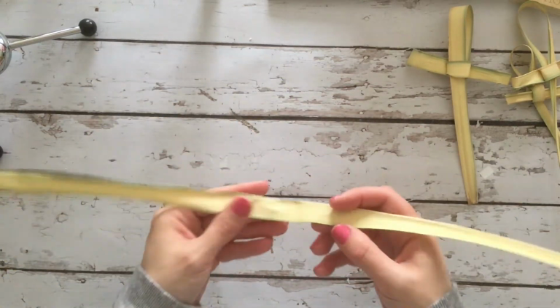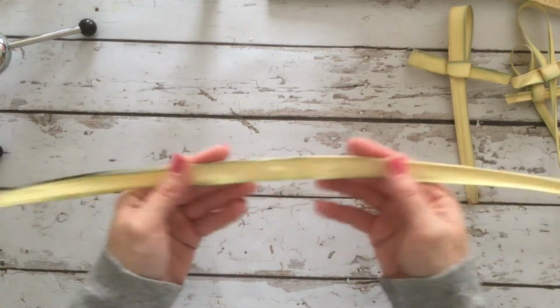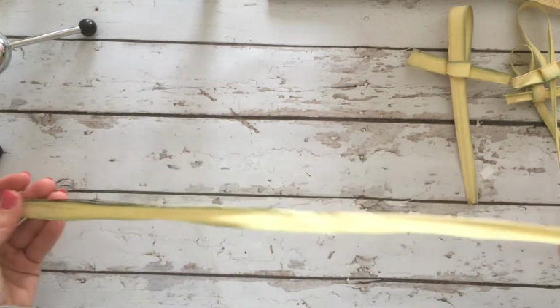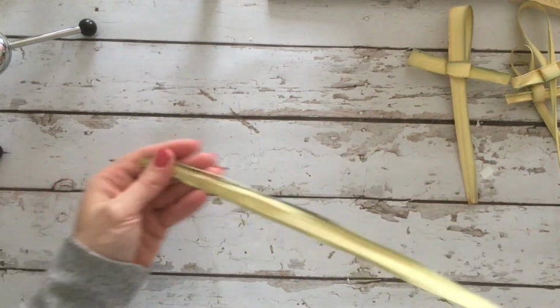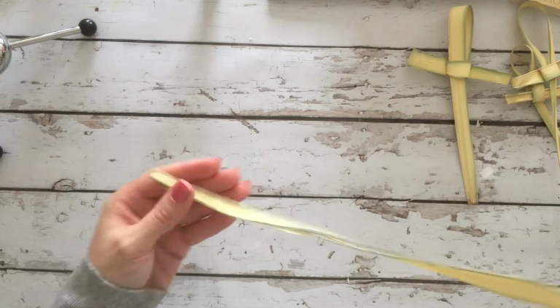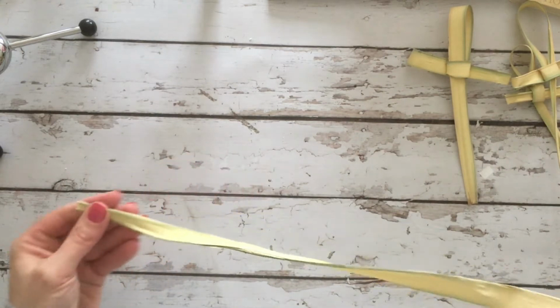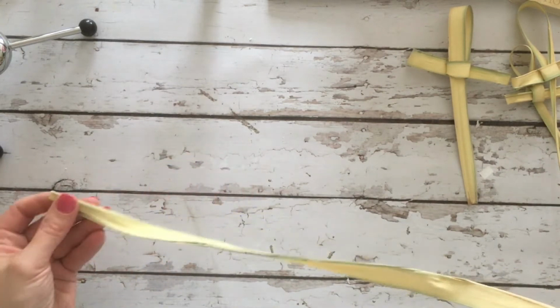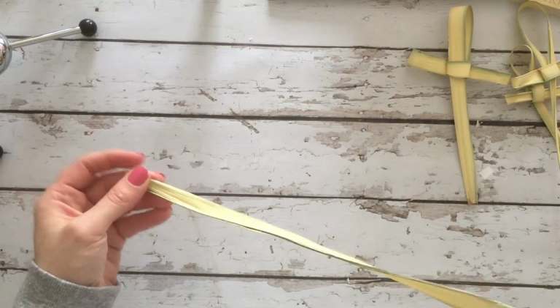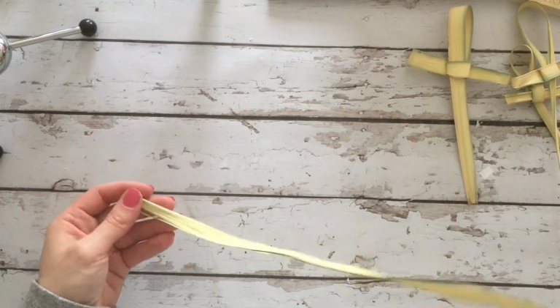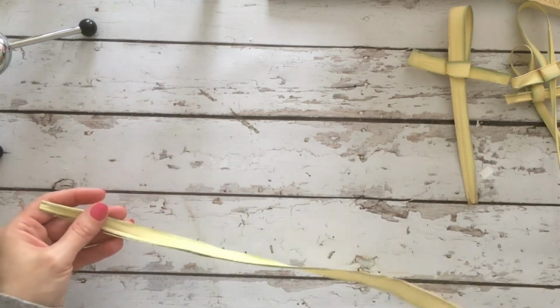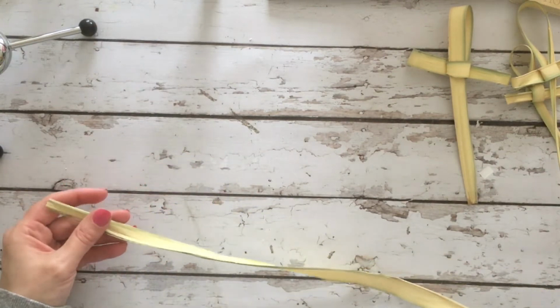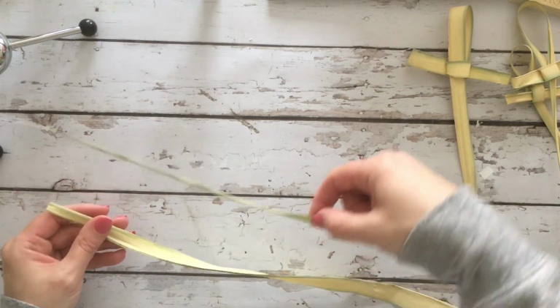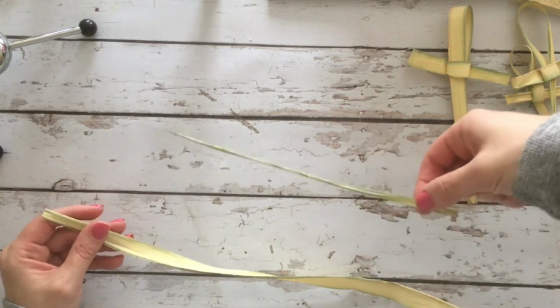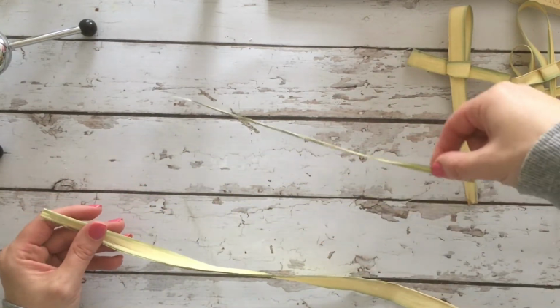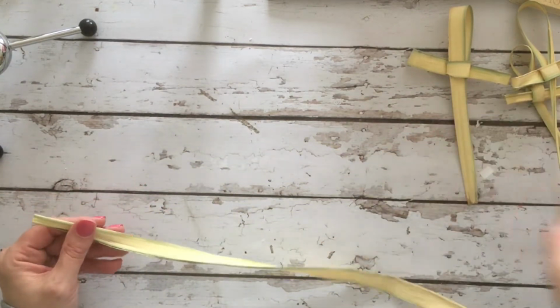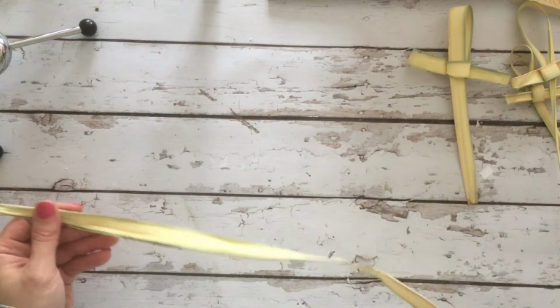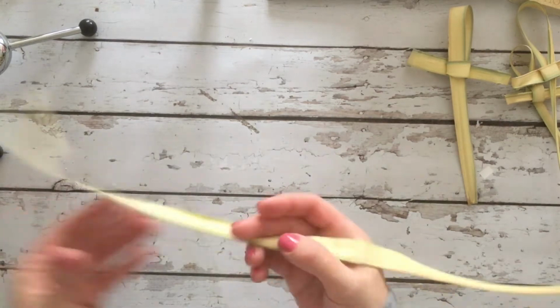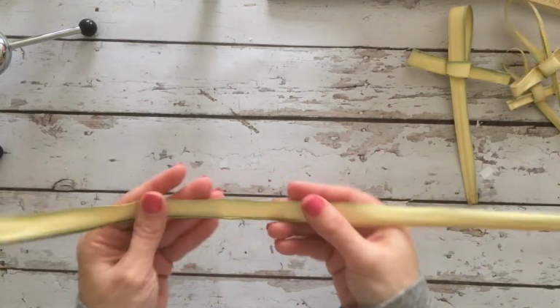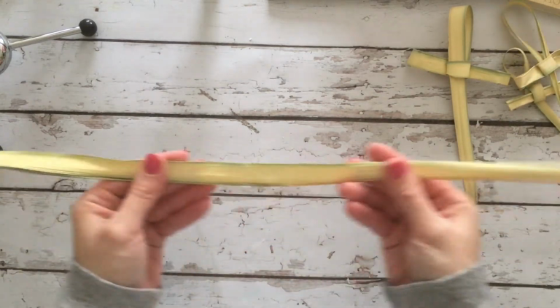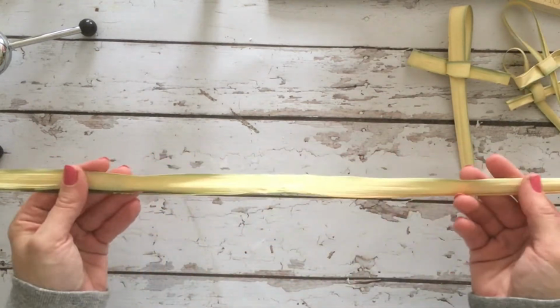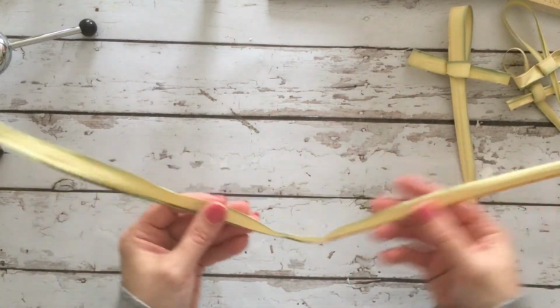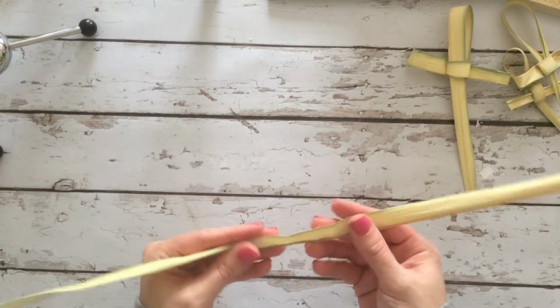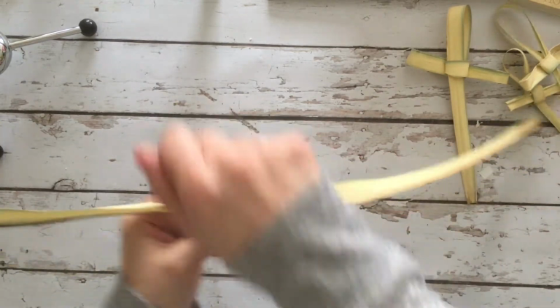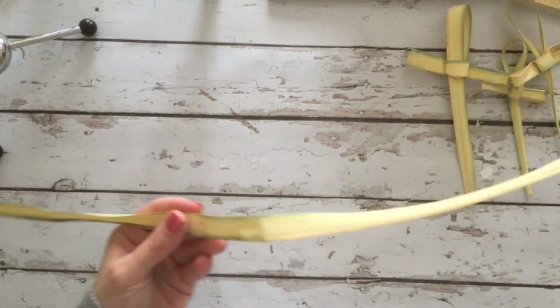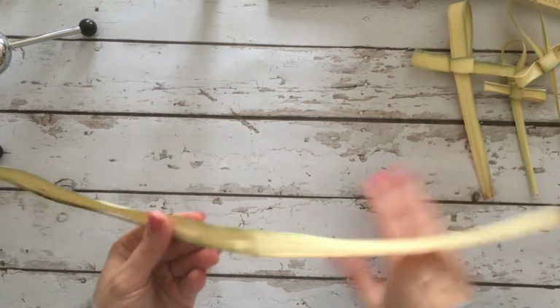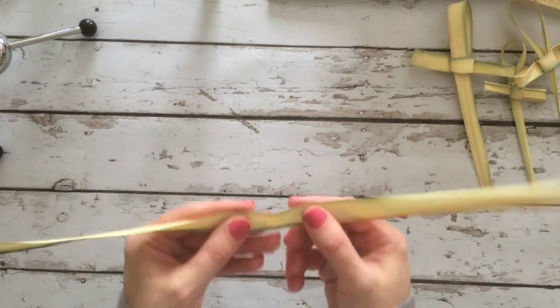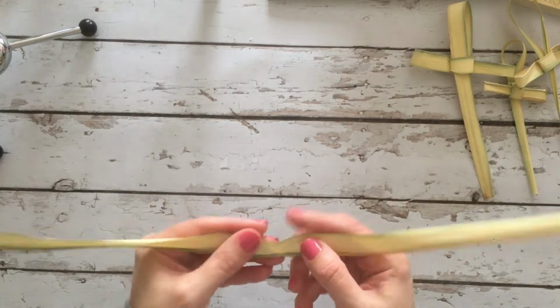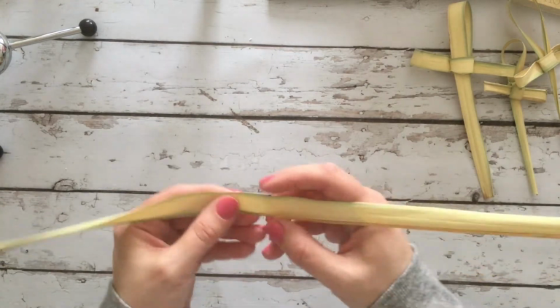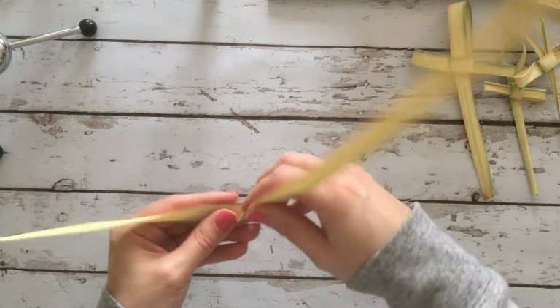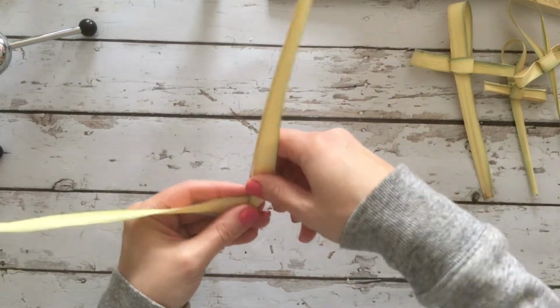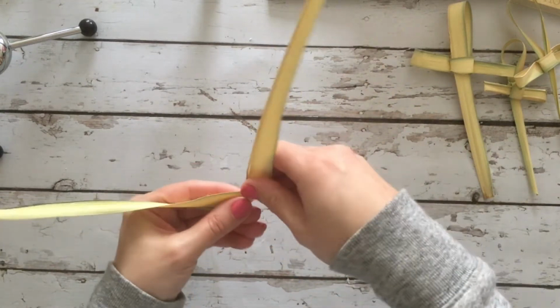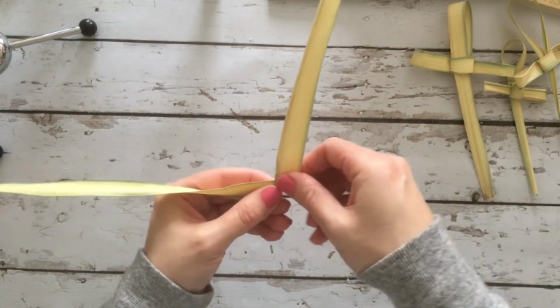I trimmed off one crispy end of my palm right here because I knew that was going to give me problems. So I find the middle of my palm, and if there are two together you just want to strip them apart so you have one piece of a palm.